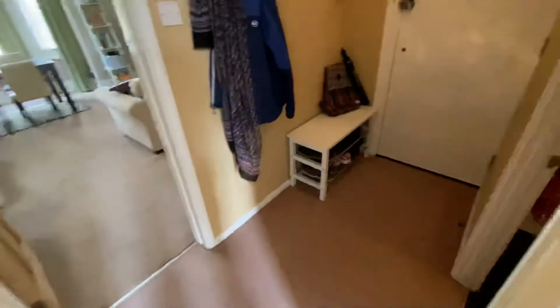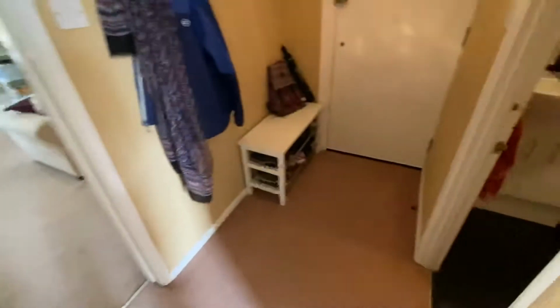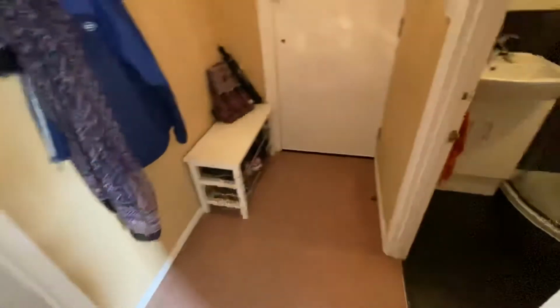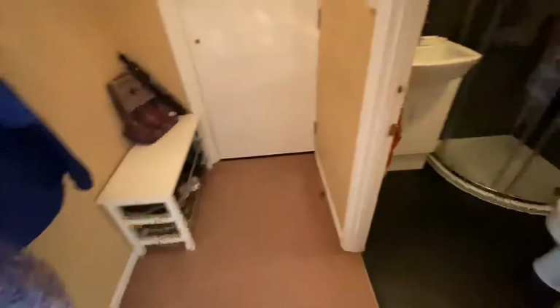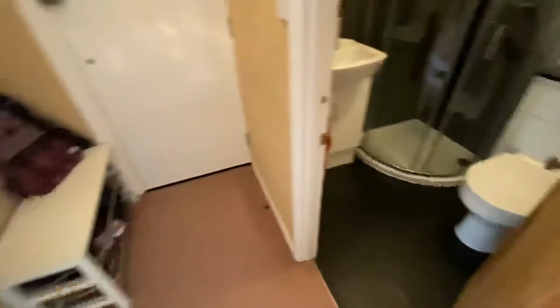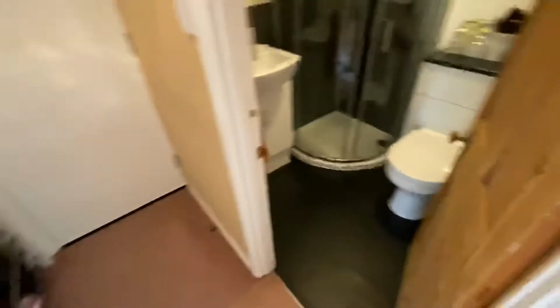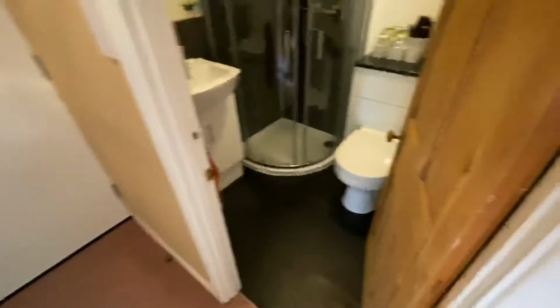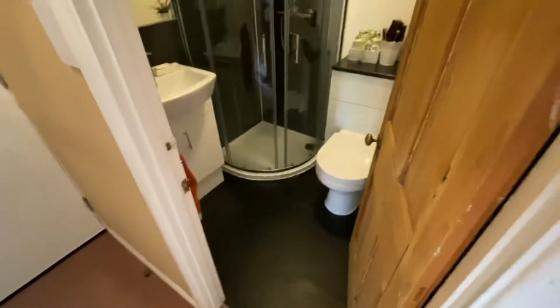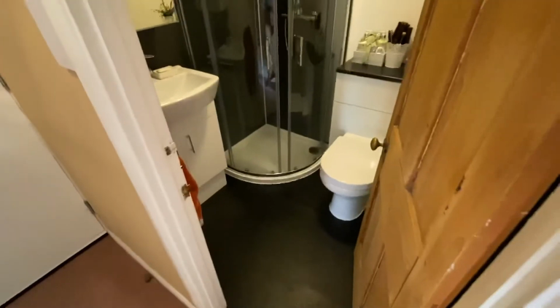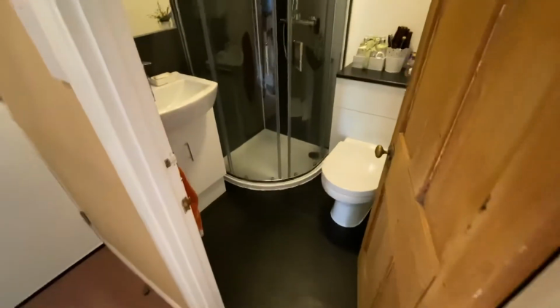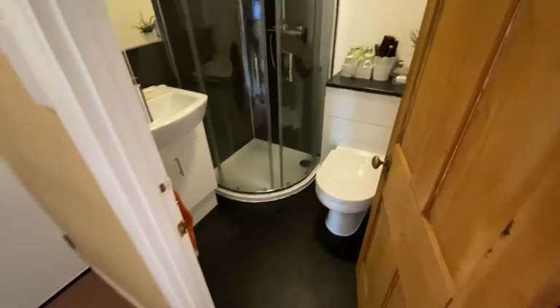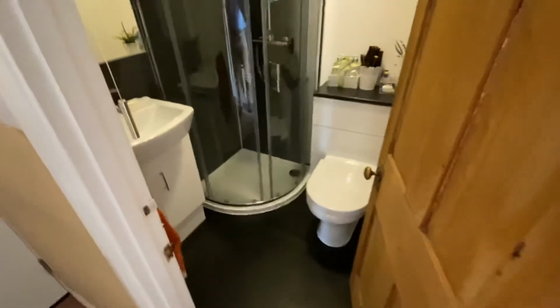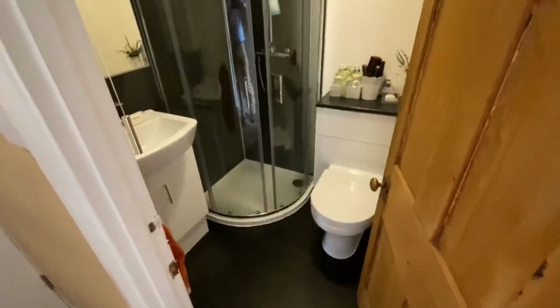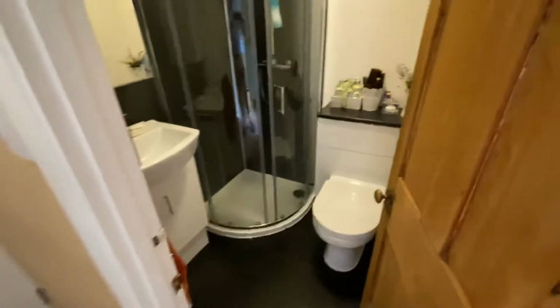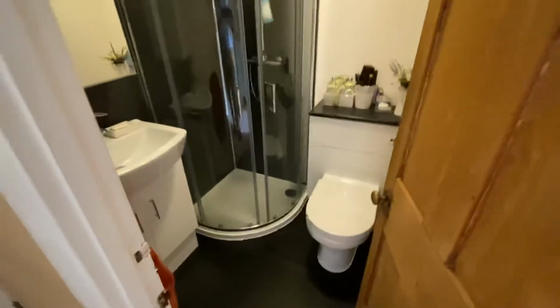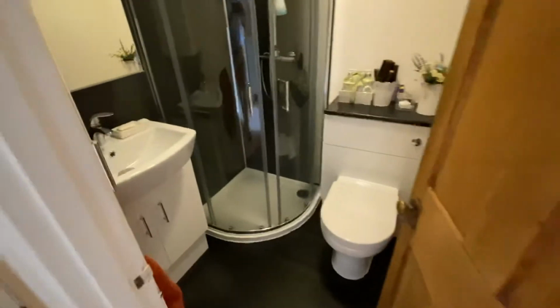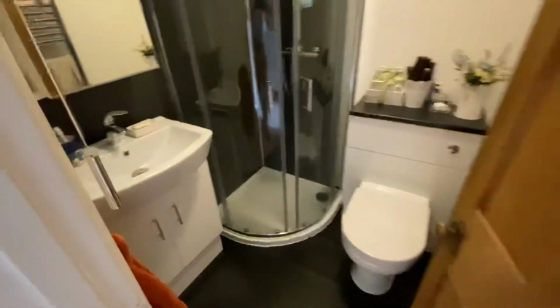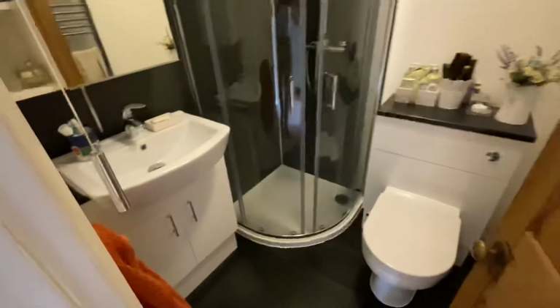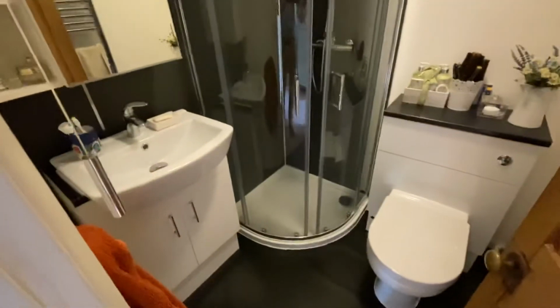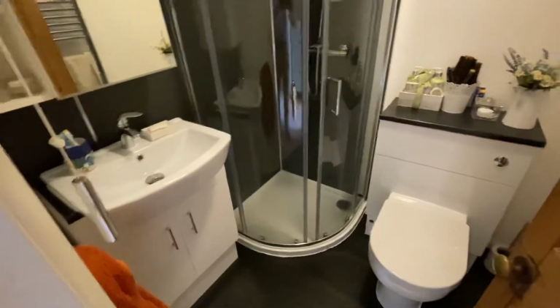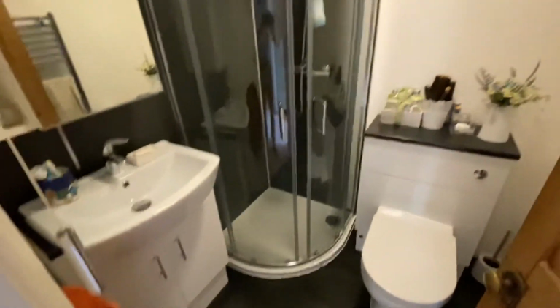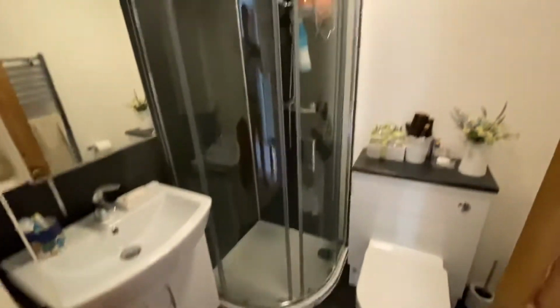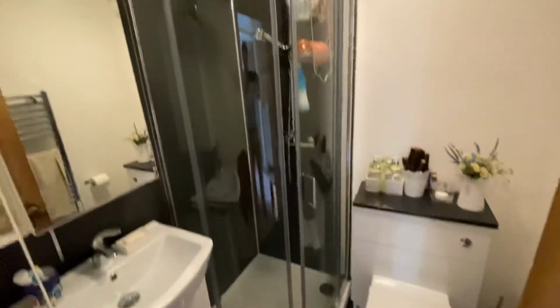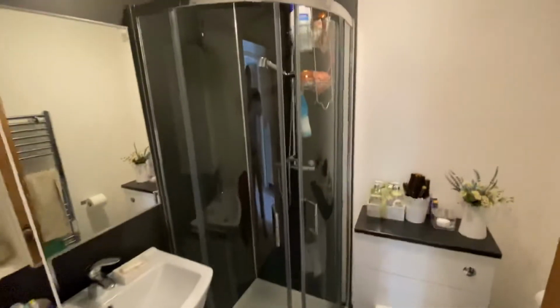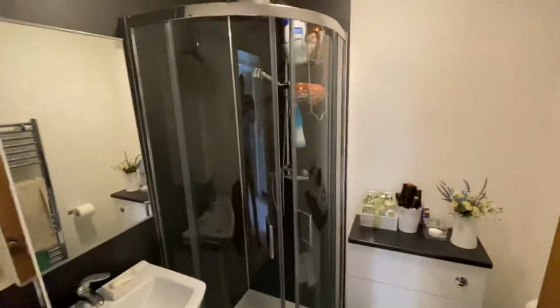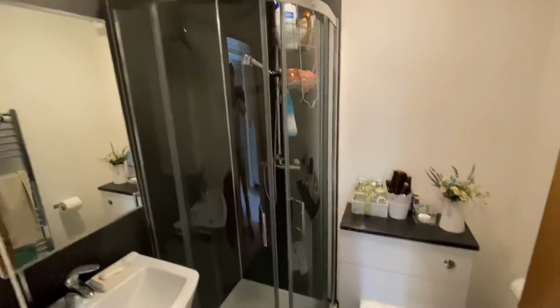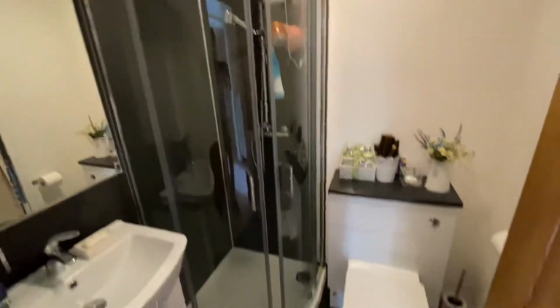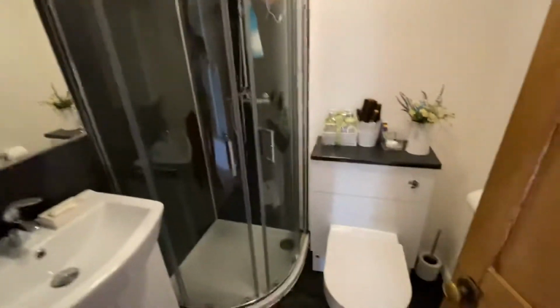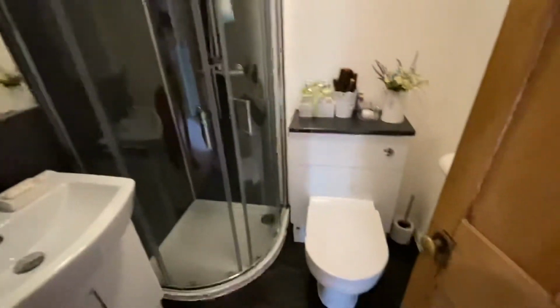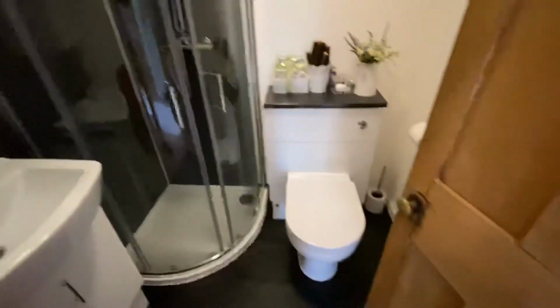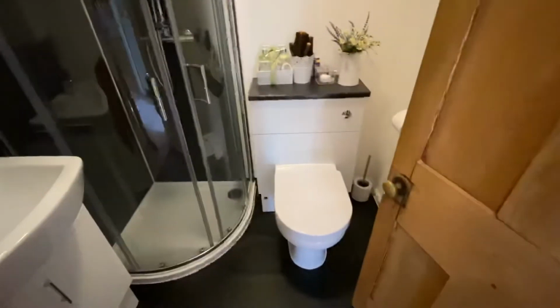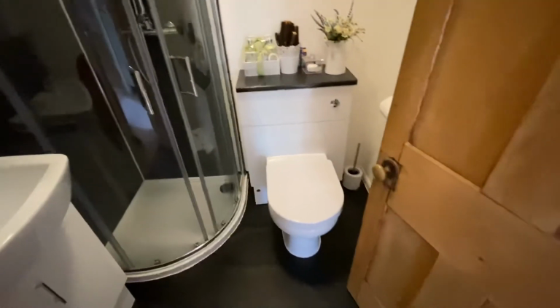And finally we have a shower room, with a sink, shower cubicle, and WC.